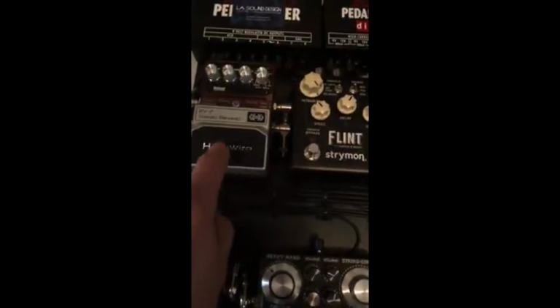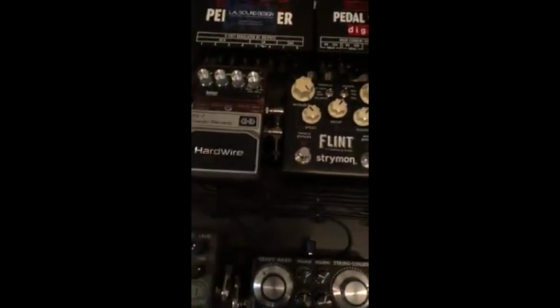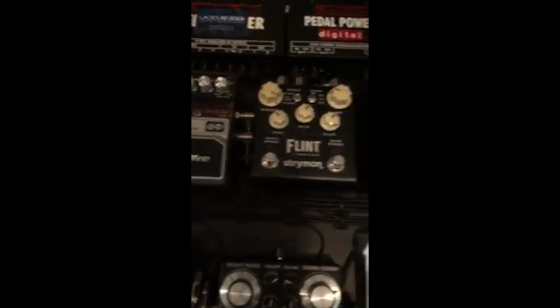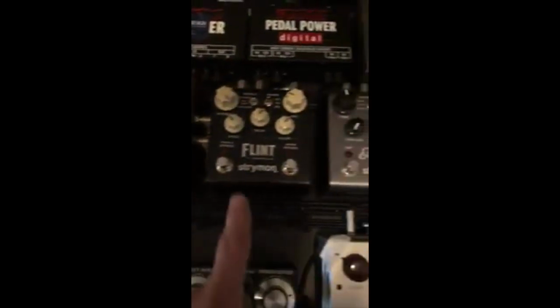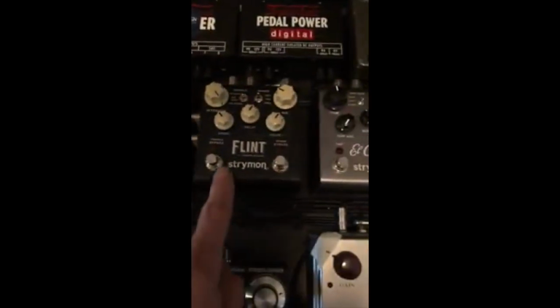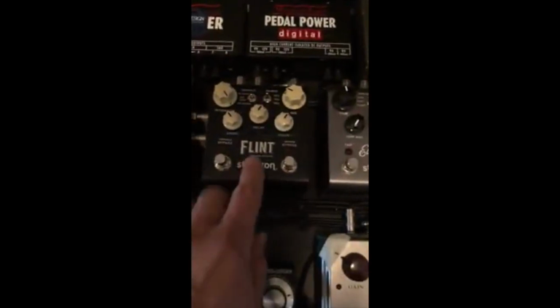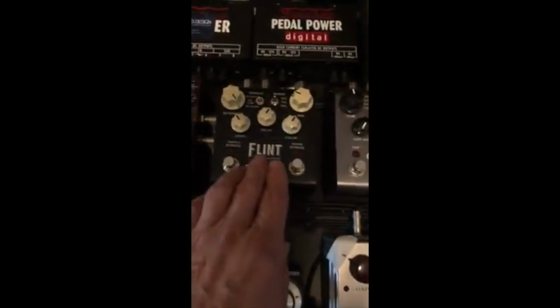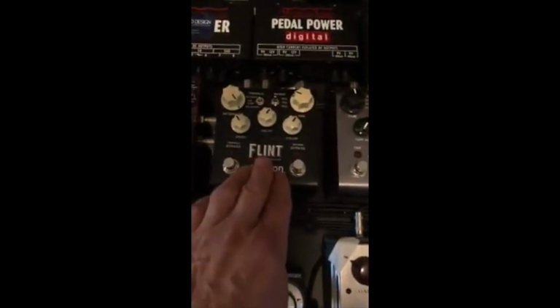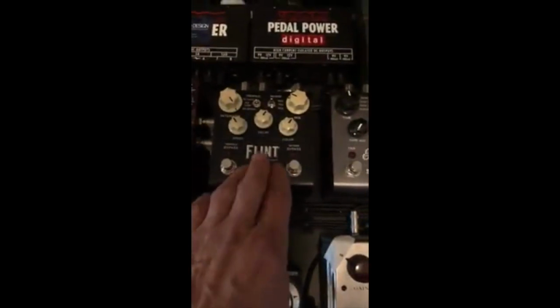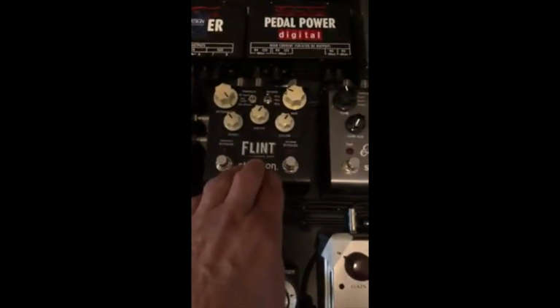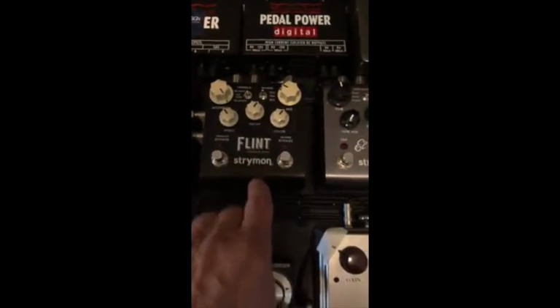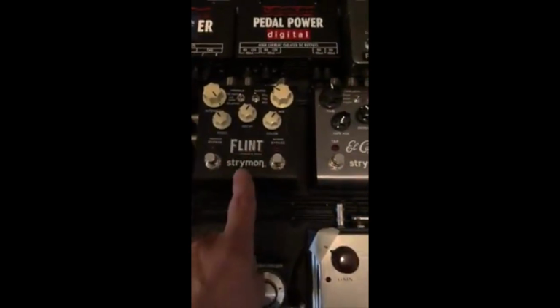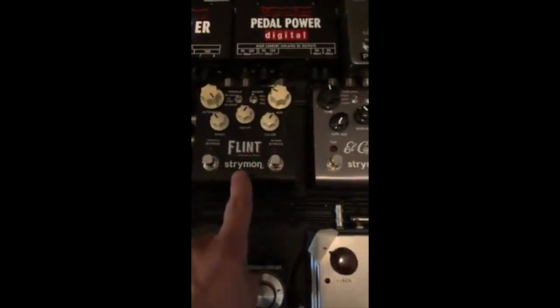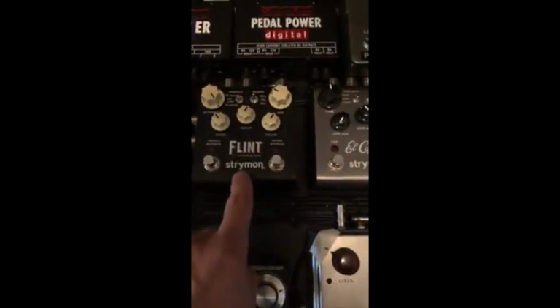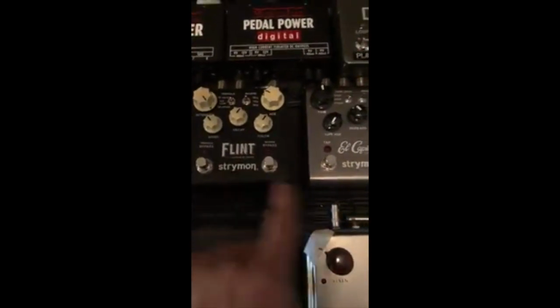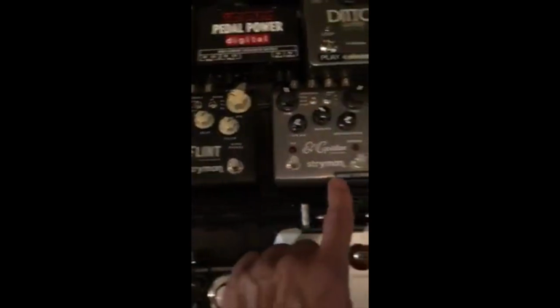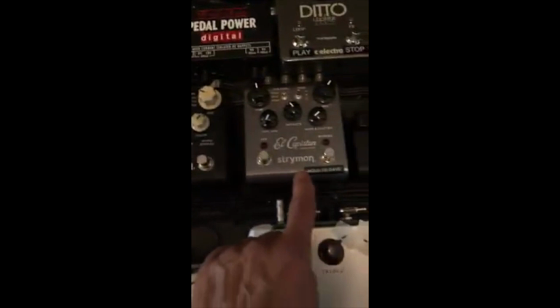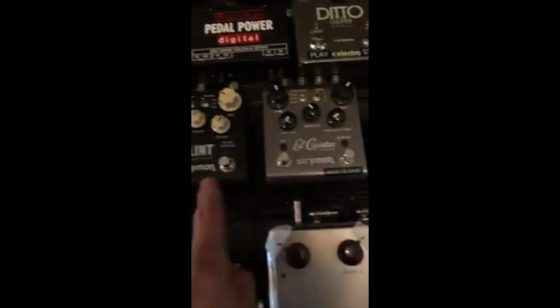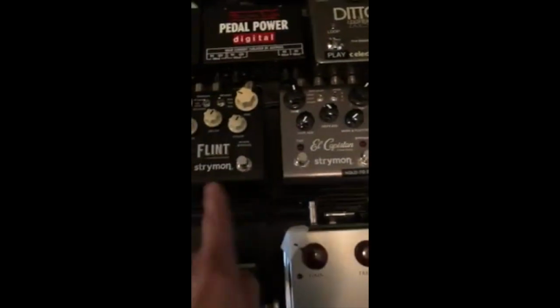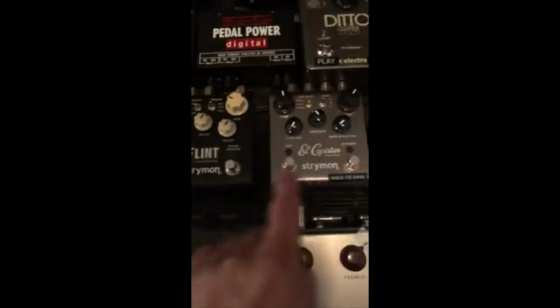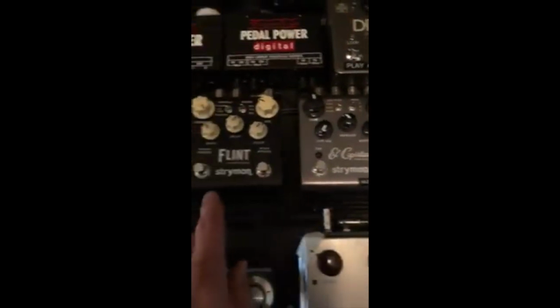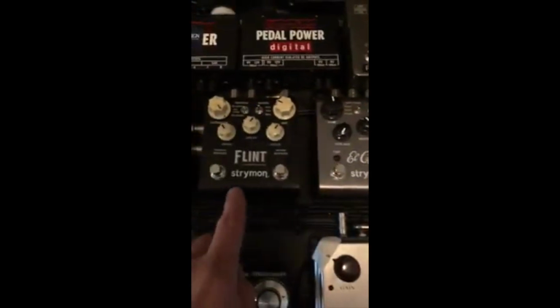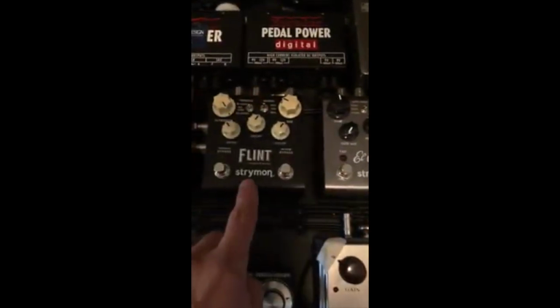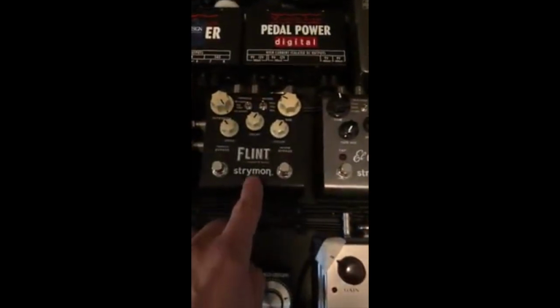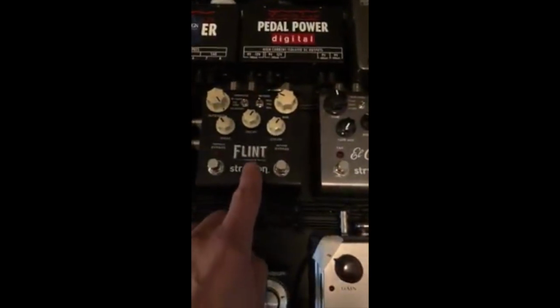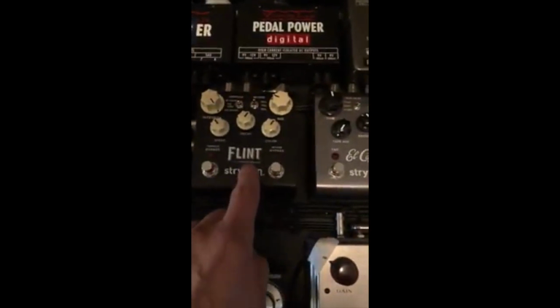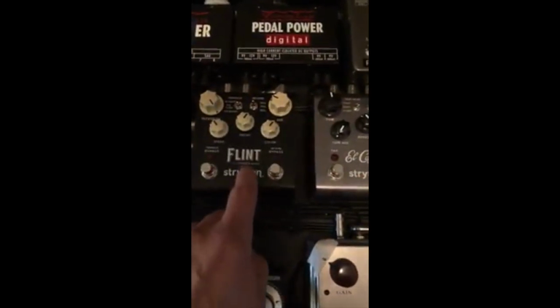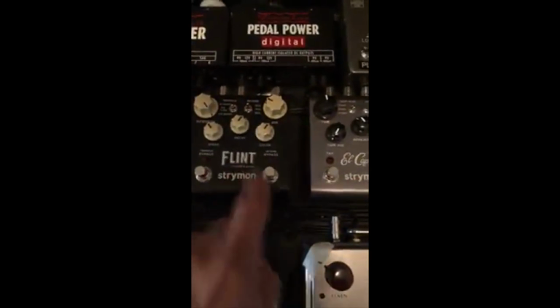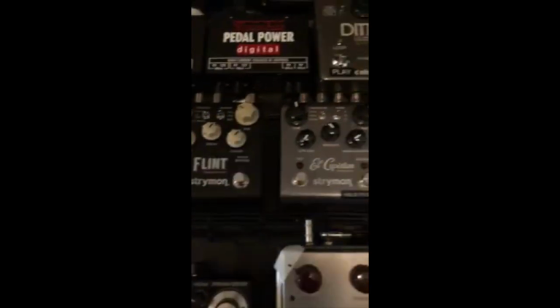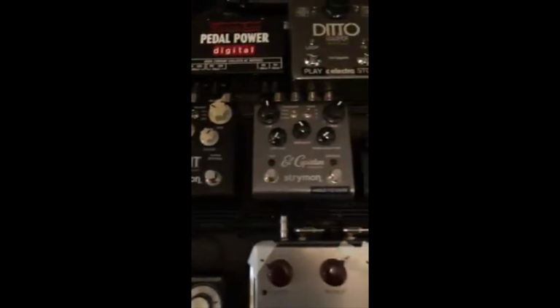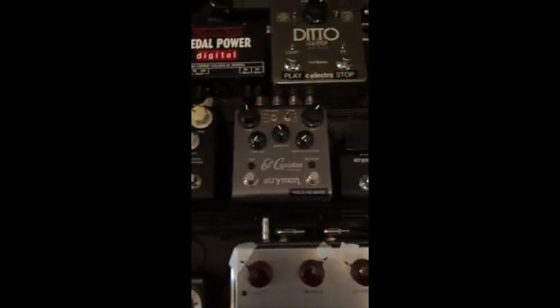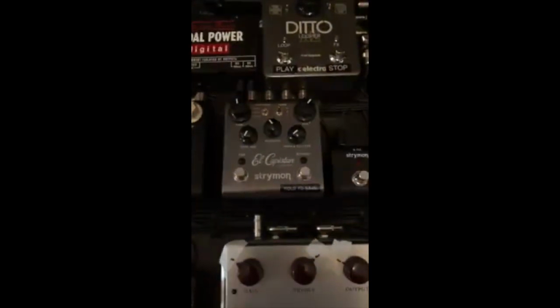Reverb every once in a while. Tremolo — great tremolo, great company. I like the Fender tremolo. Tremendous.